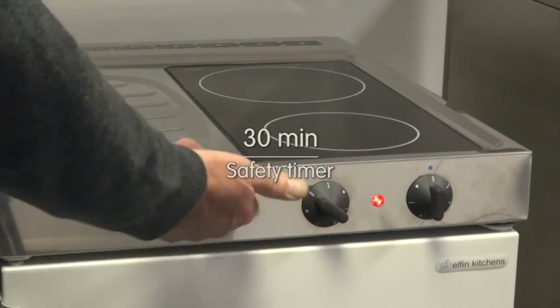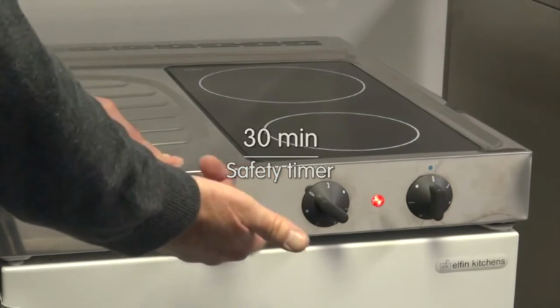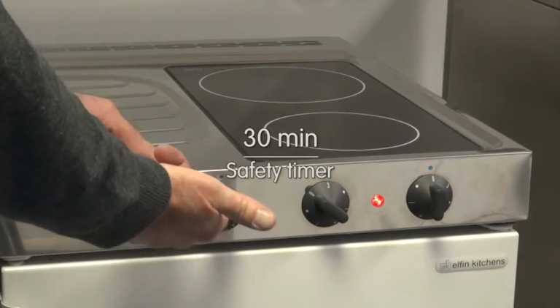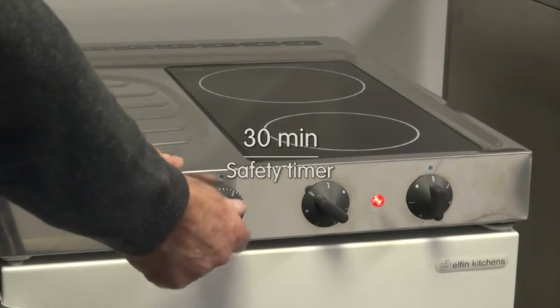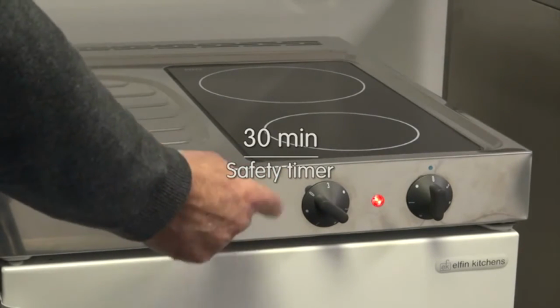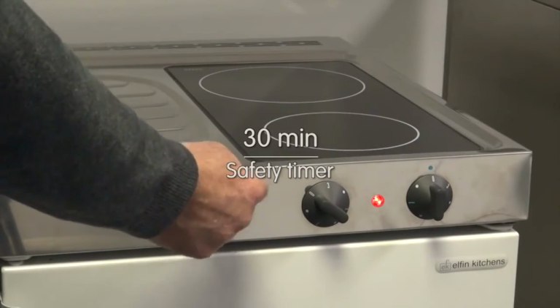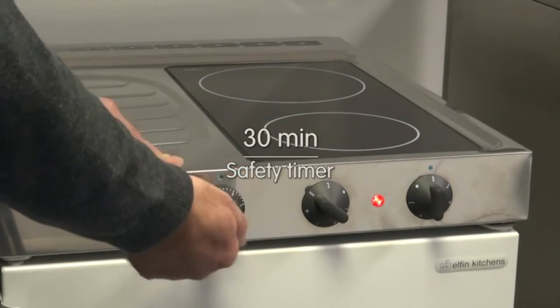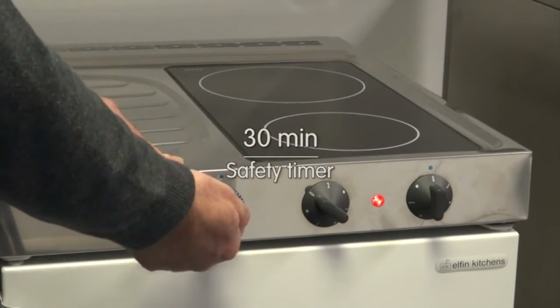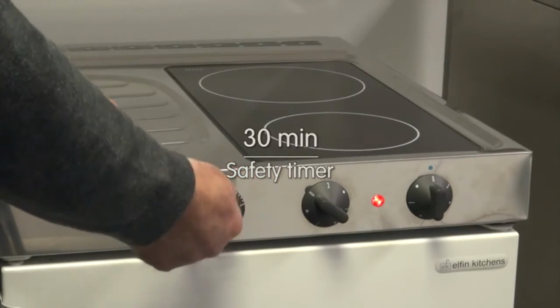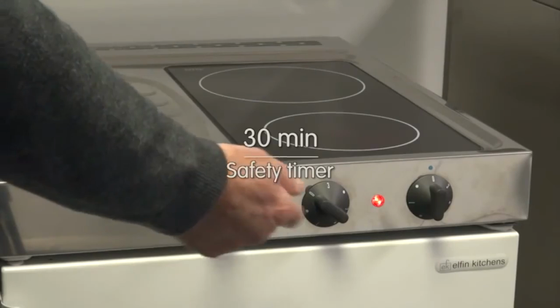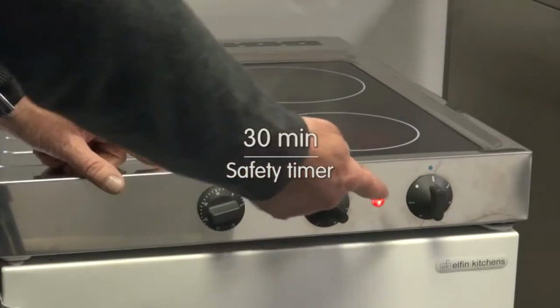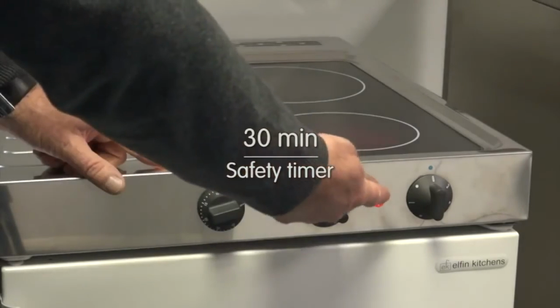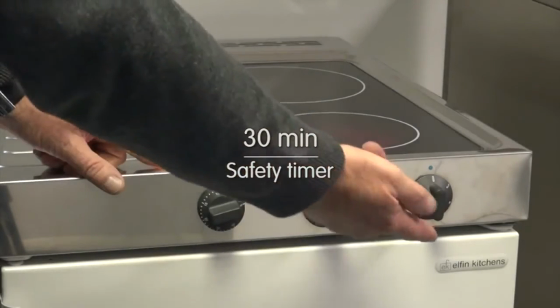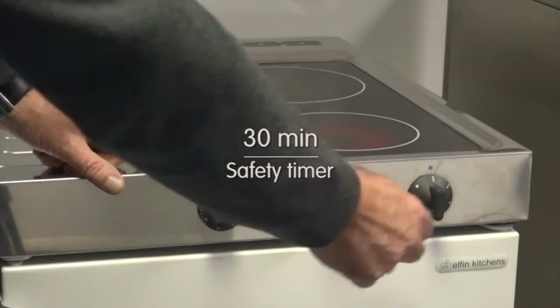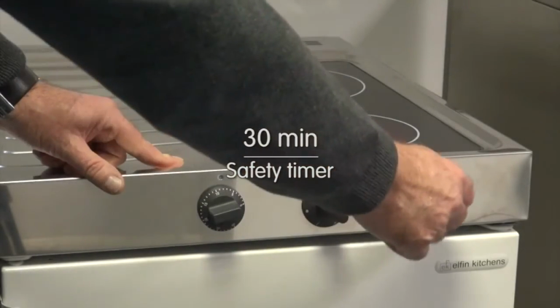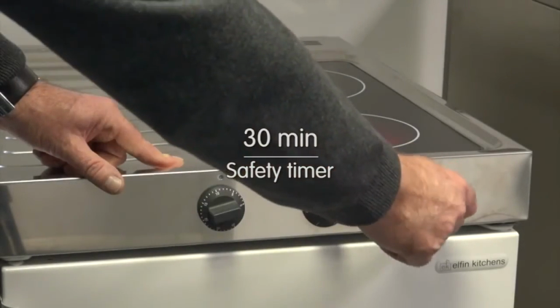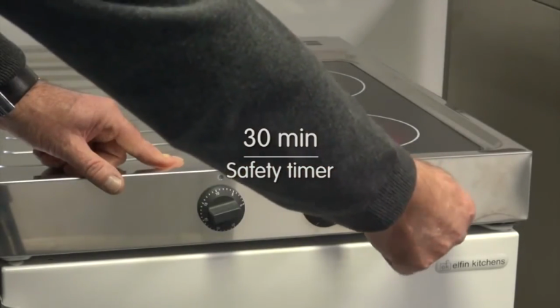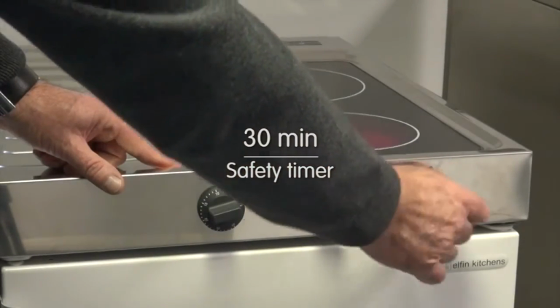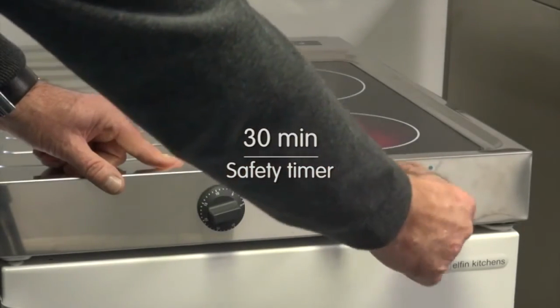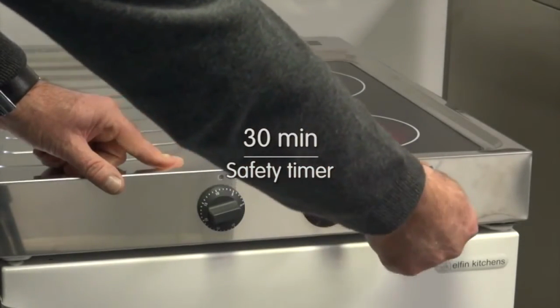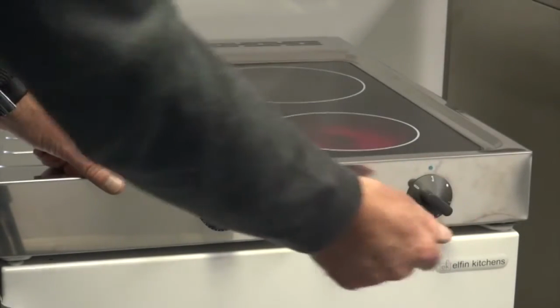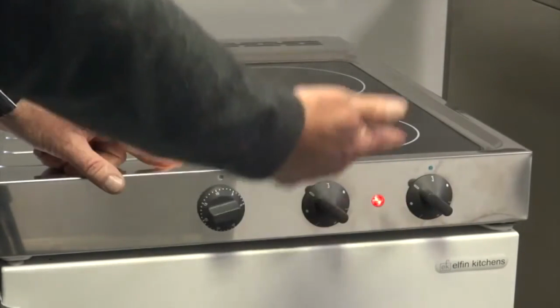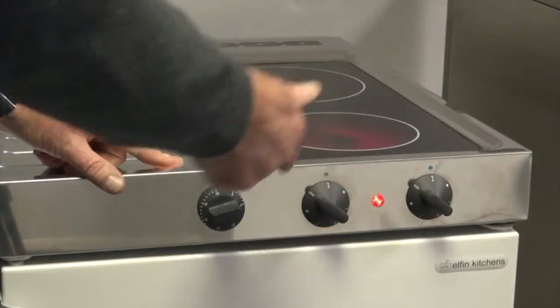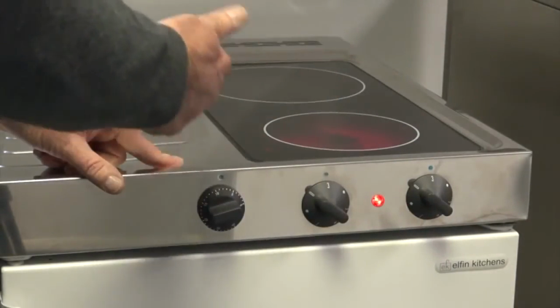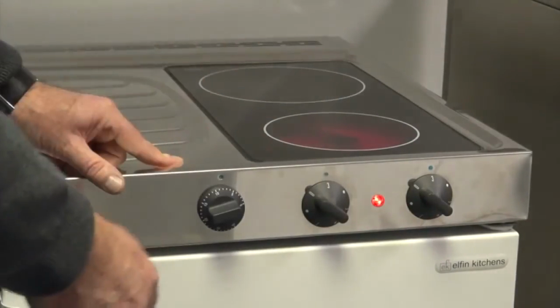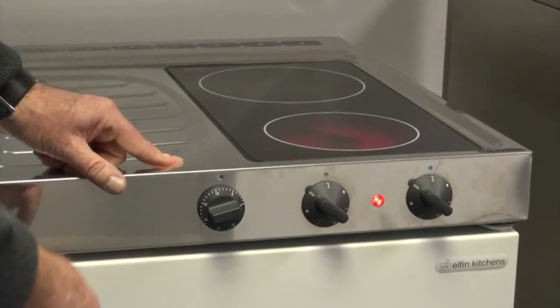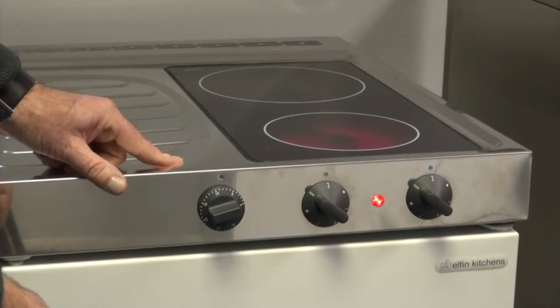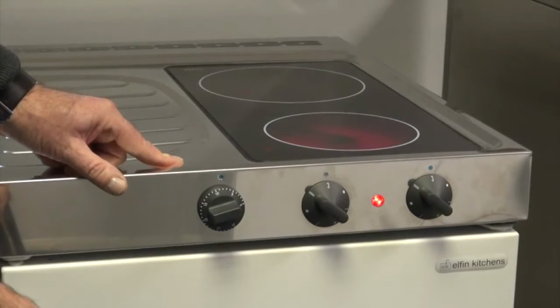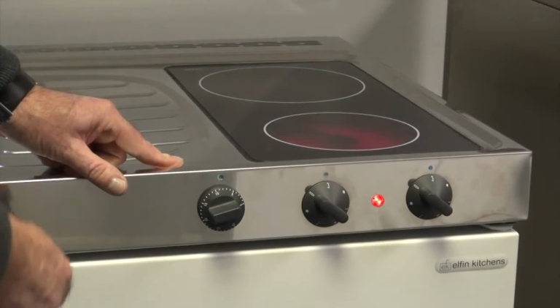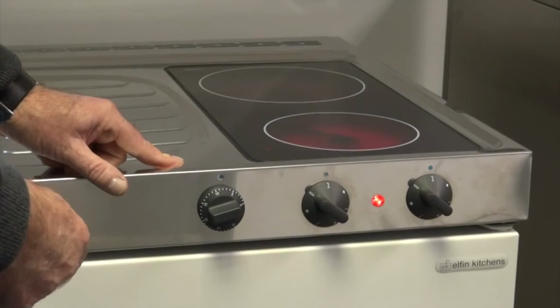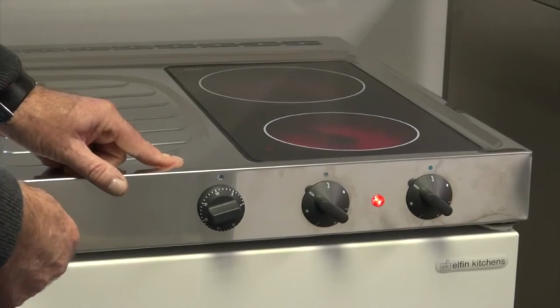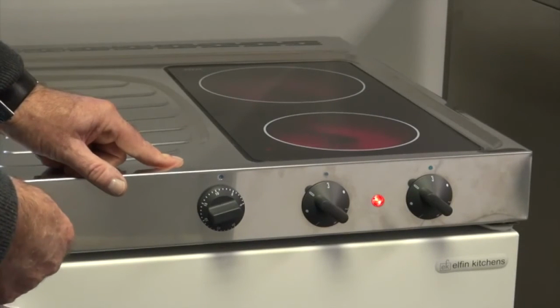When you set the timer from 0 to 30 minutes it immediately turns the power on to the hobs, and as you can see on the ceramic hob, you get instantaneous power.